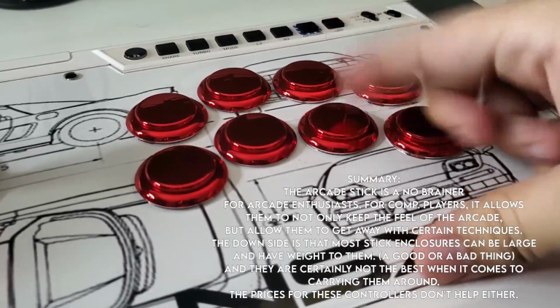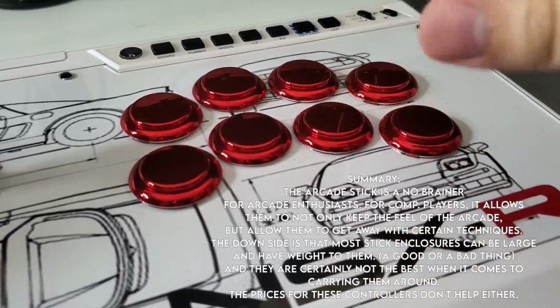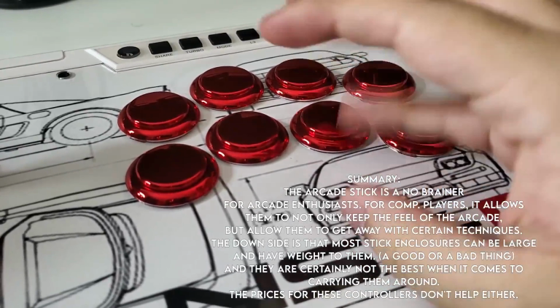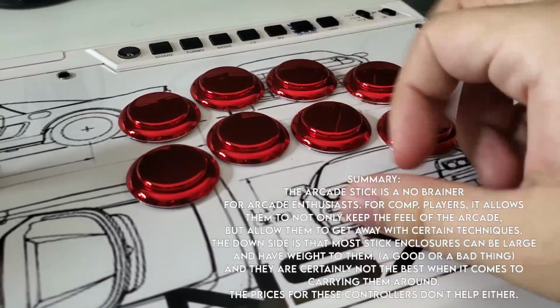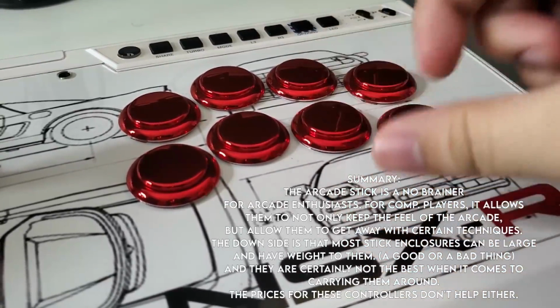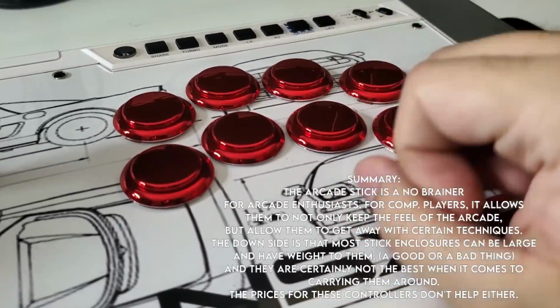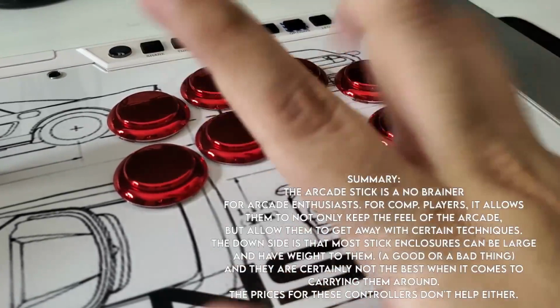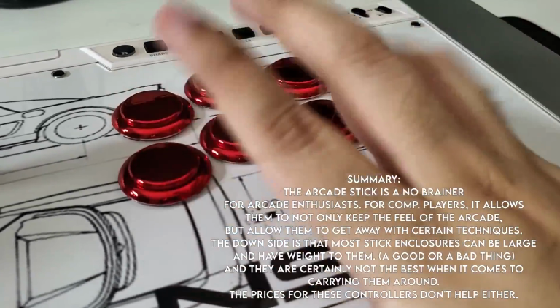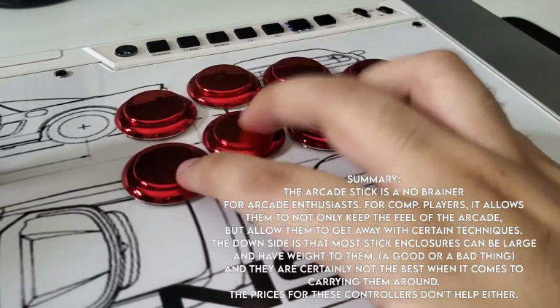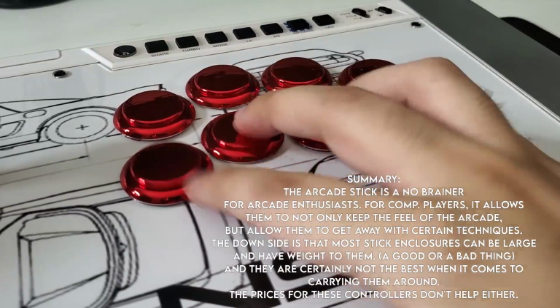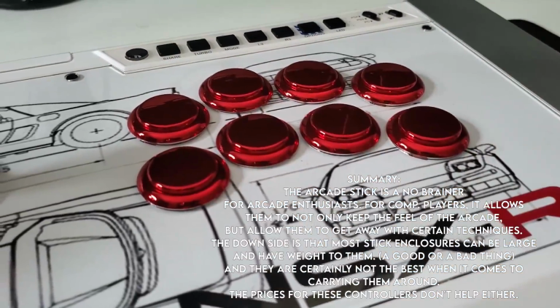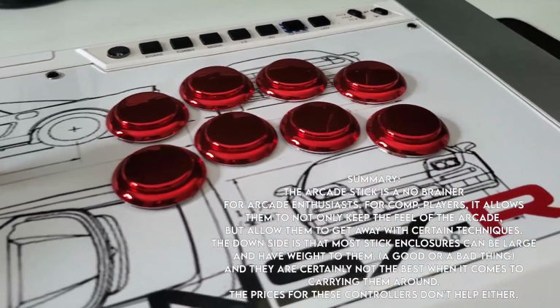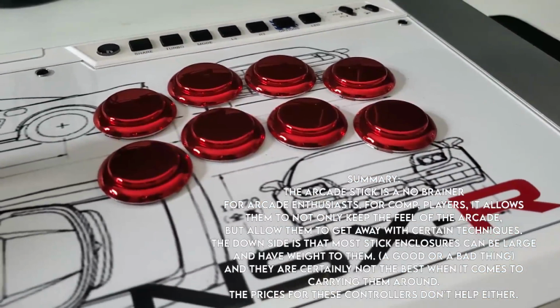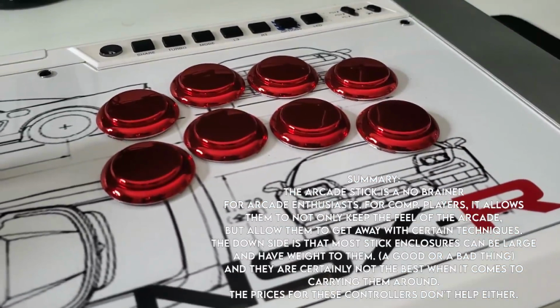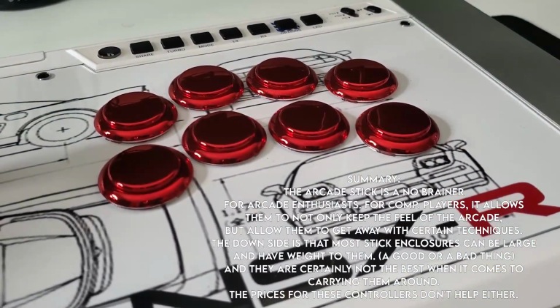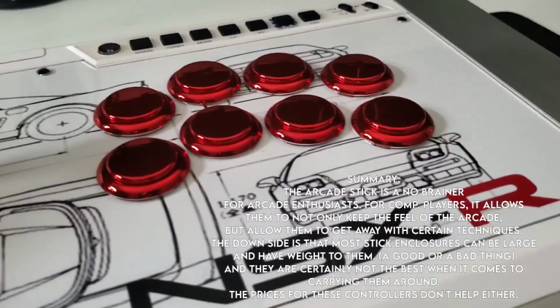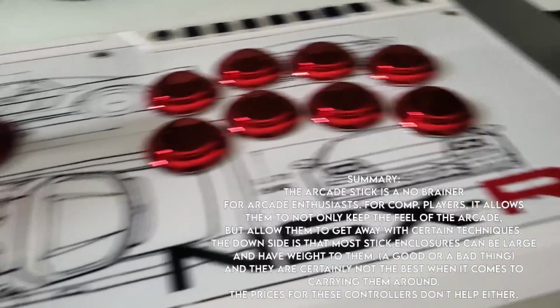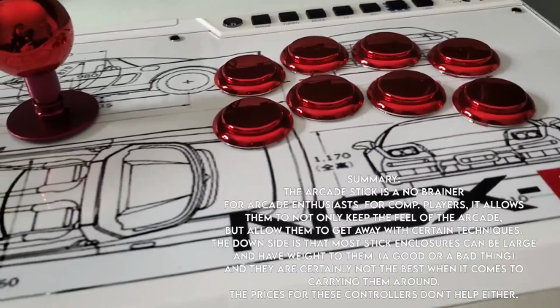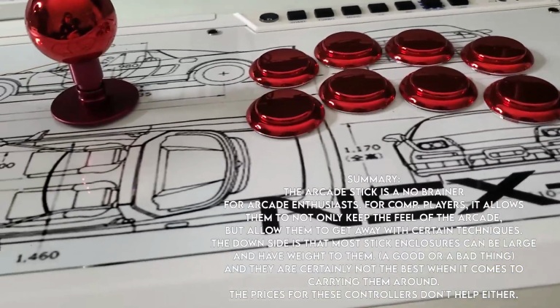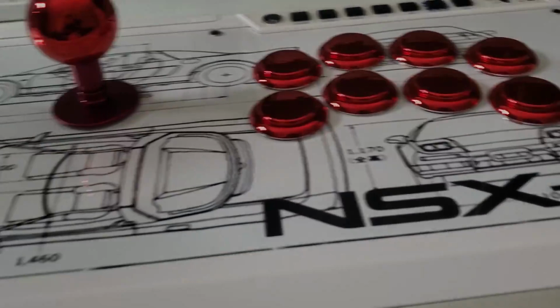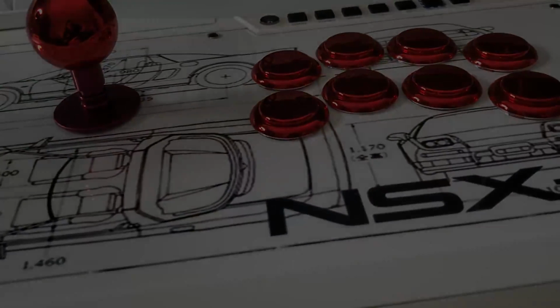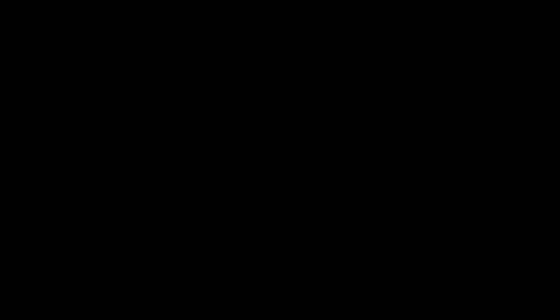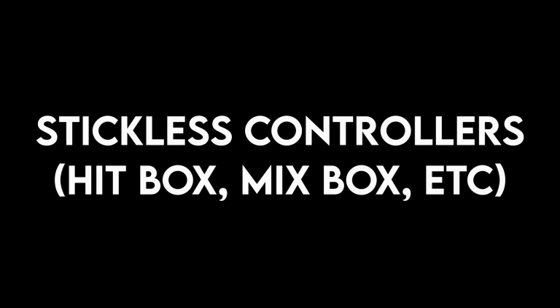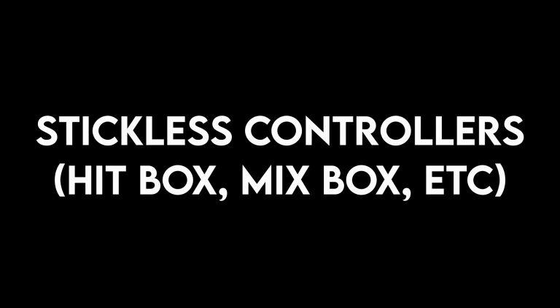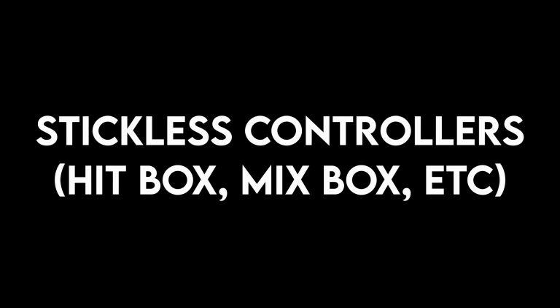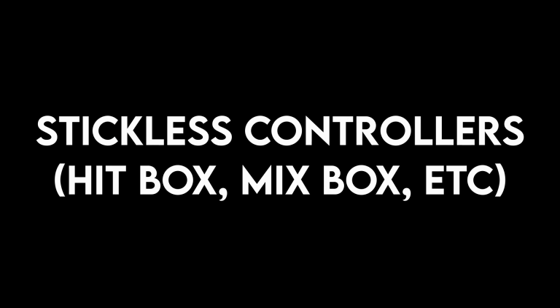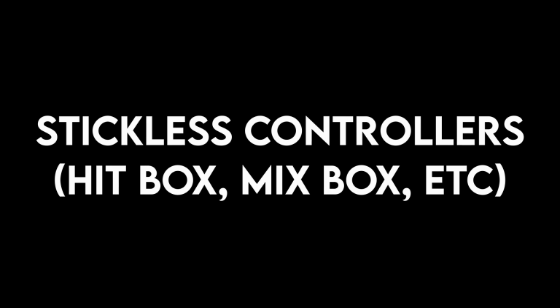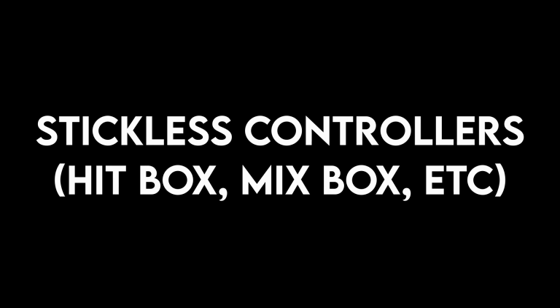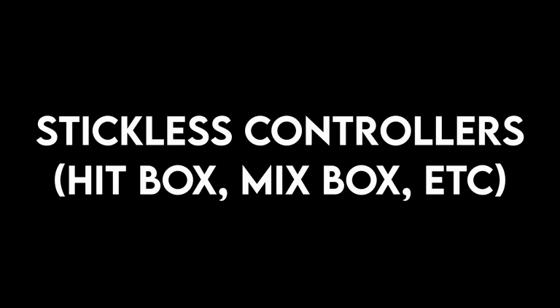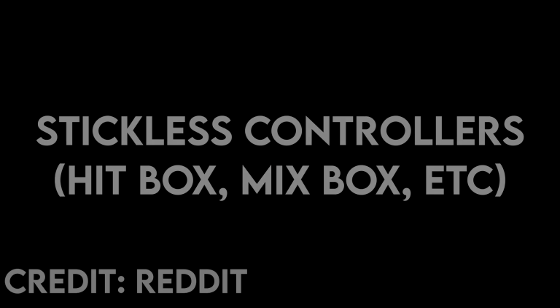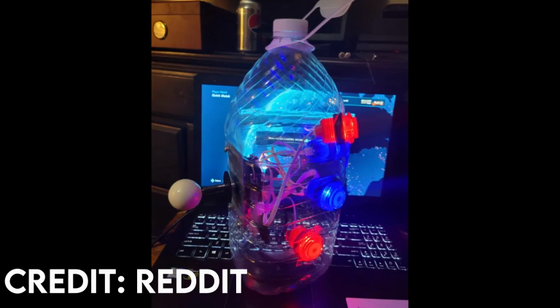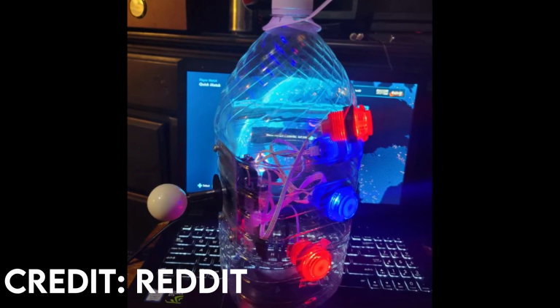If you have the money, an arcade stick is well worth the investment.